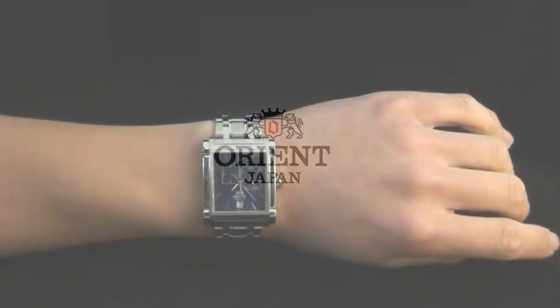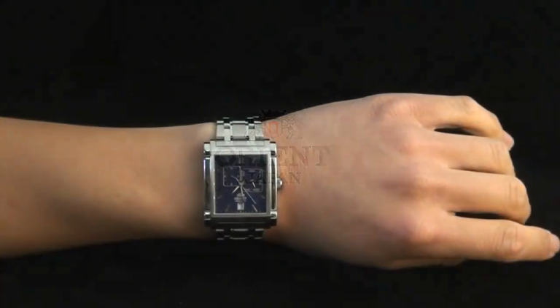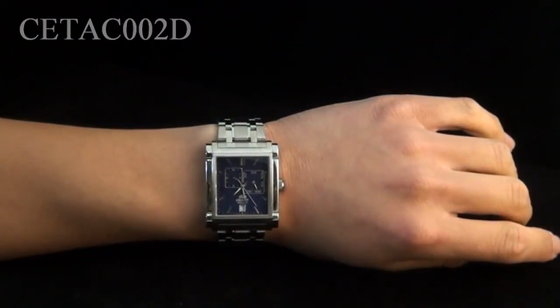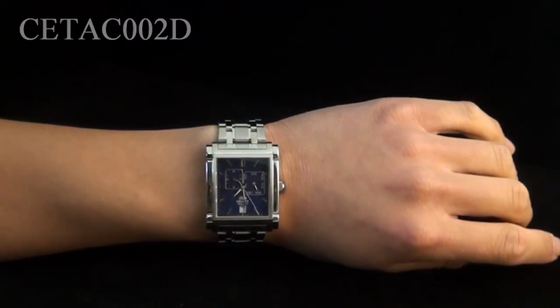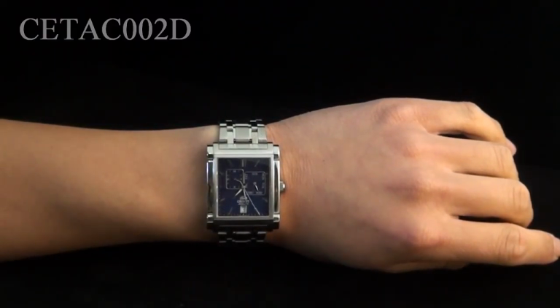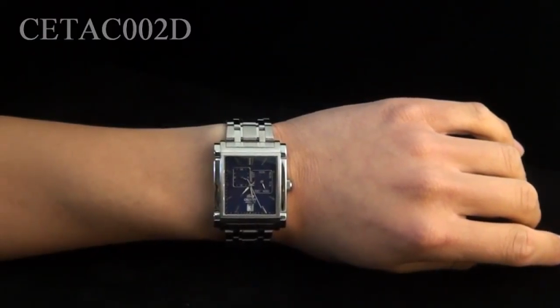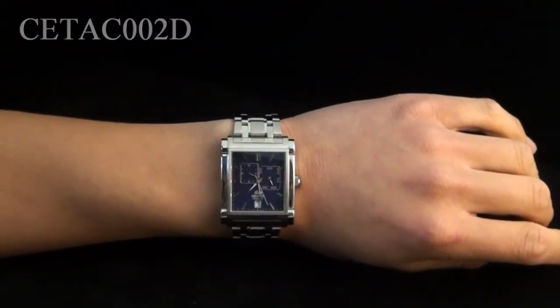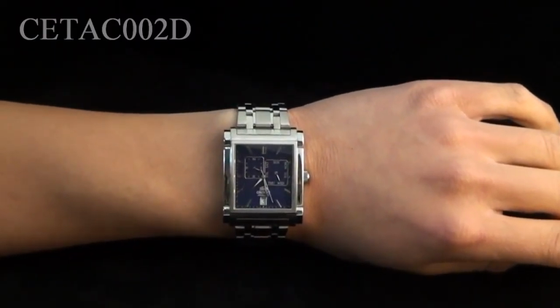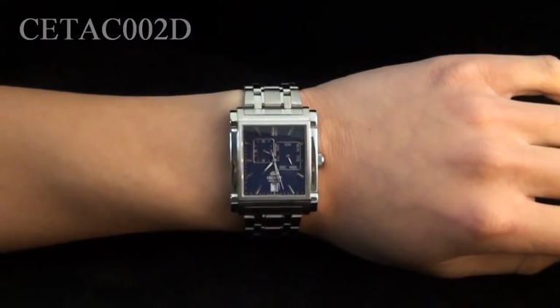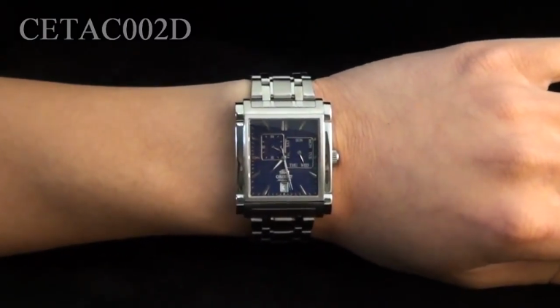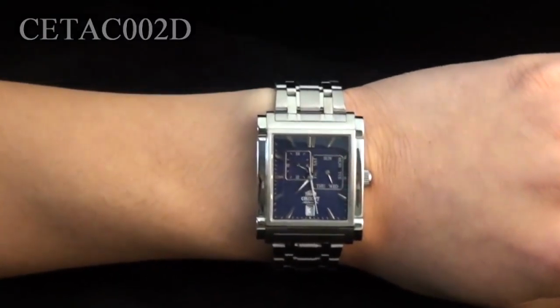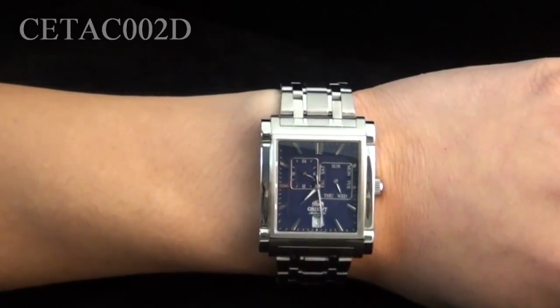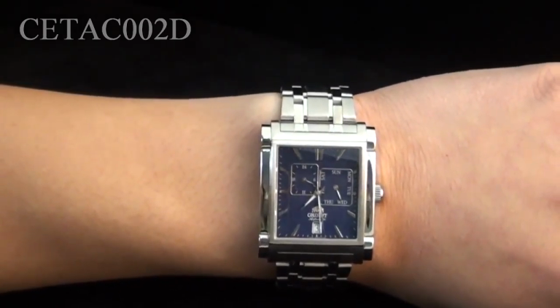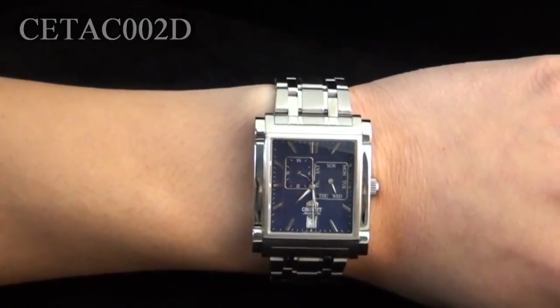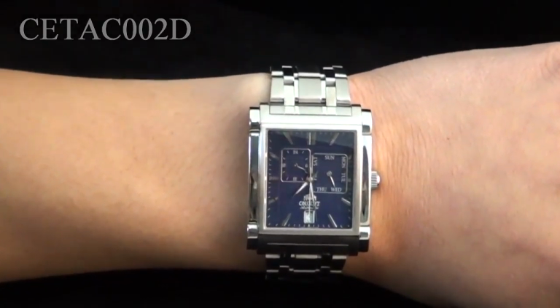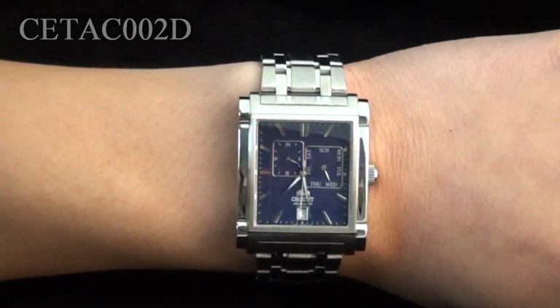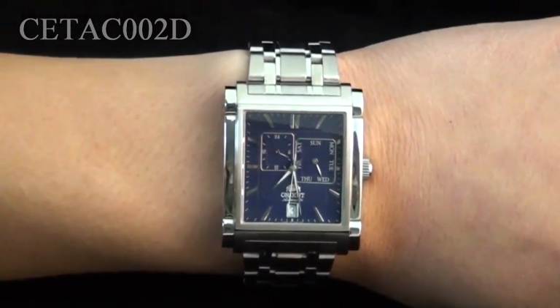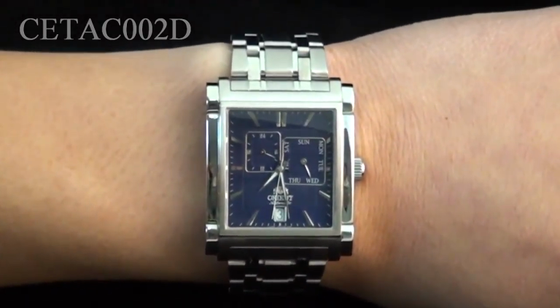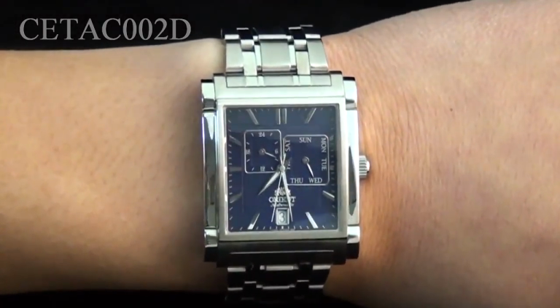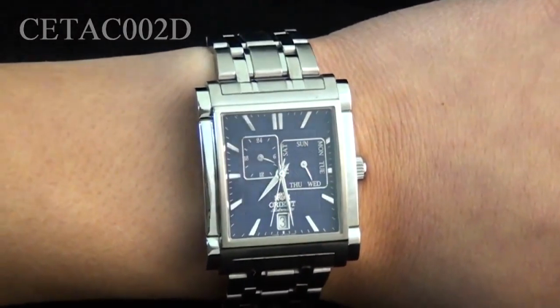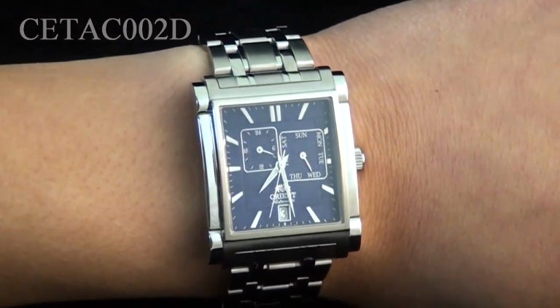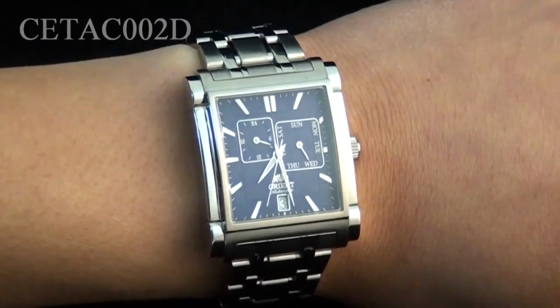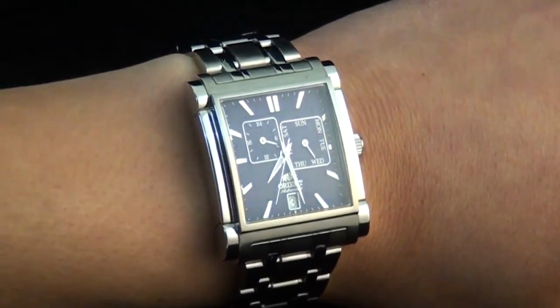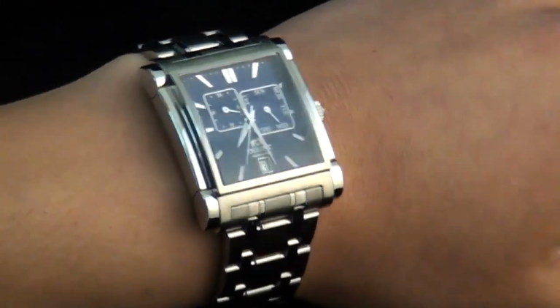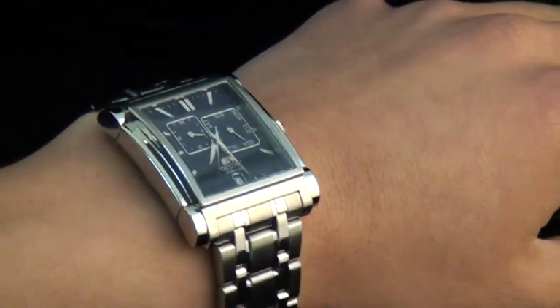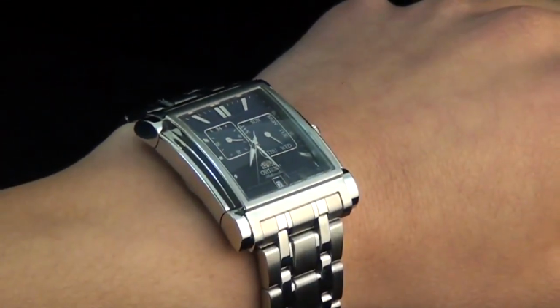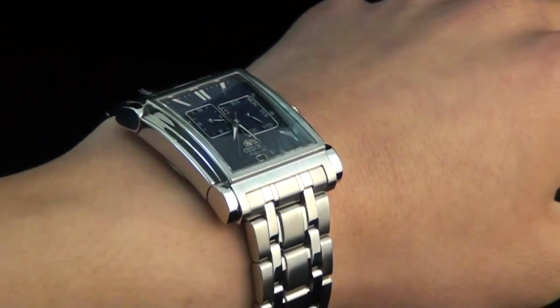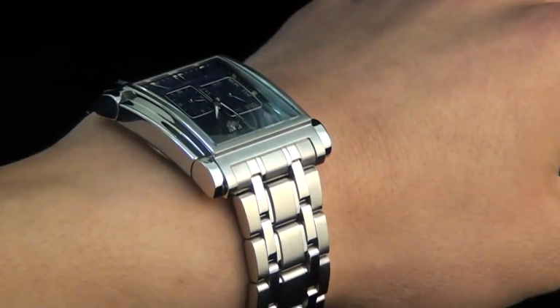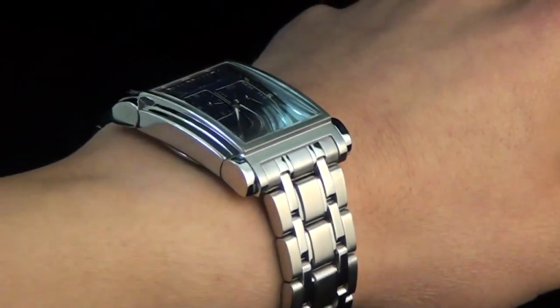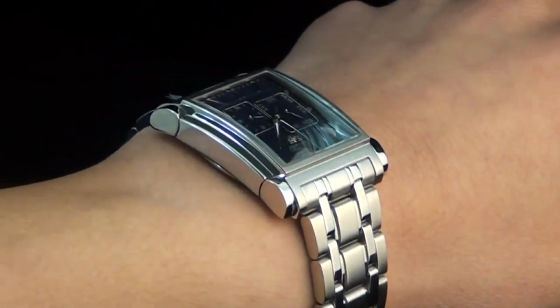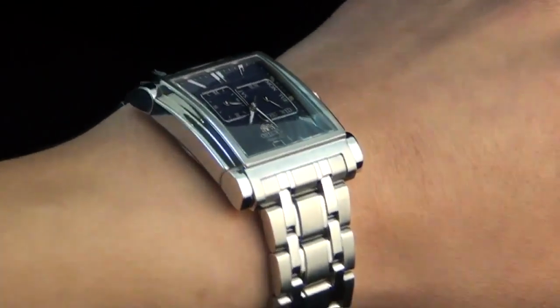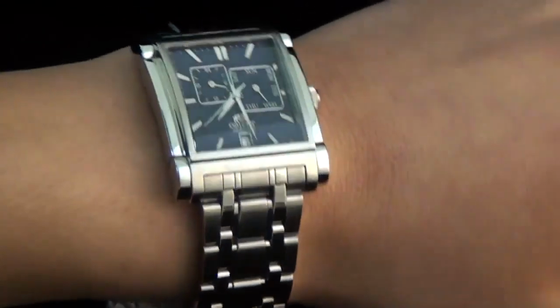Hey folks, this is Mark with the CETAC002D. This is part of Orient's executive series, and as you can tell from the case shape as well as how it rests on my wrist, this is really quite a classic piece.